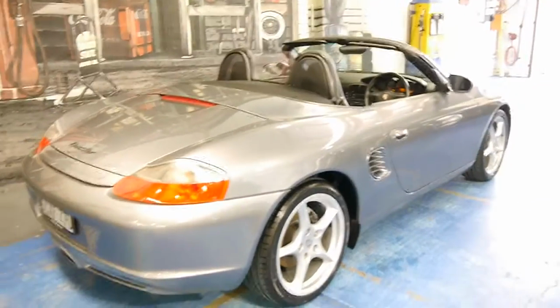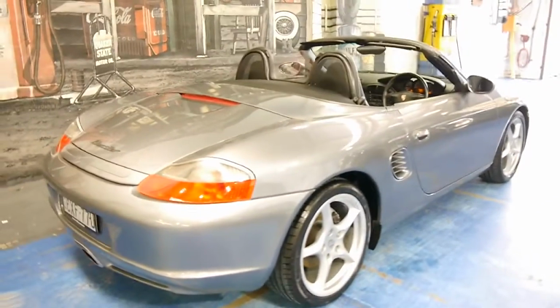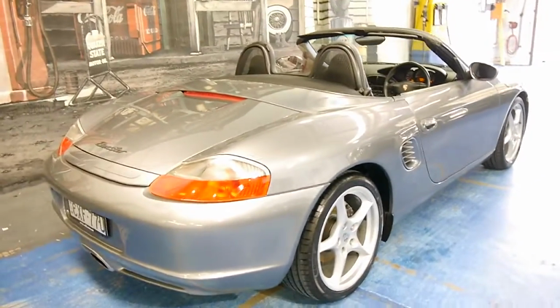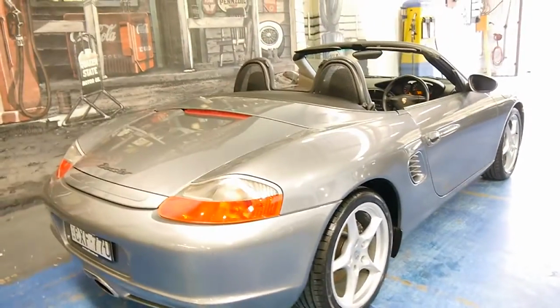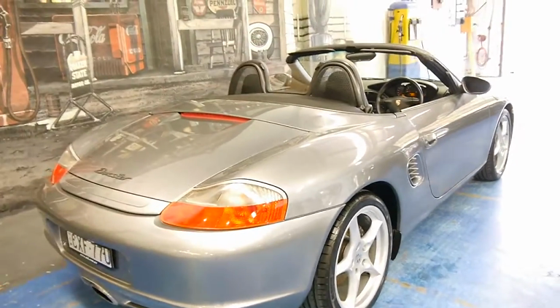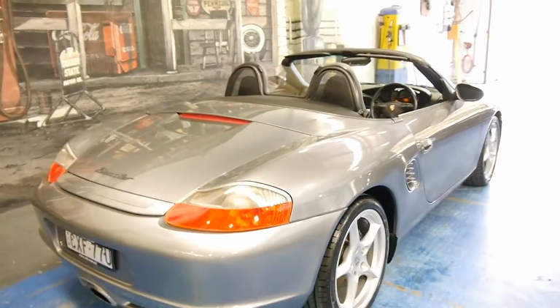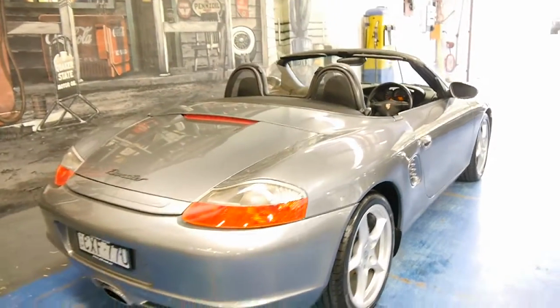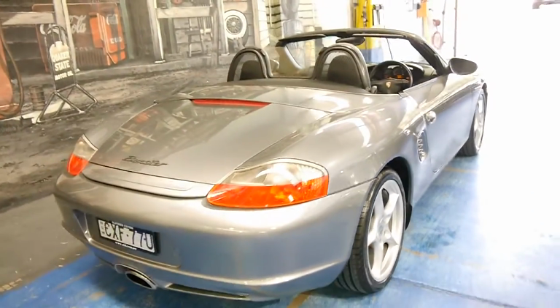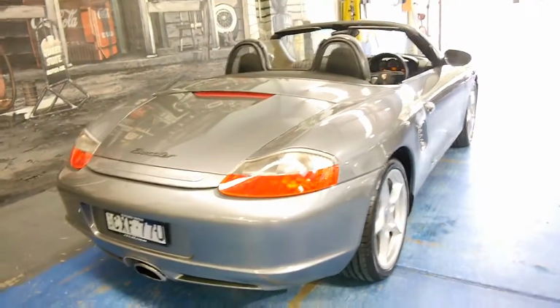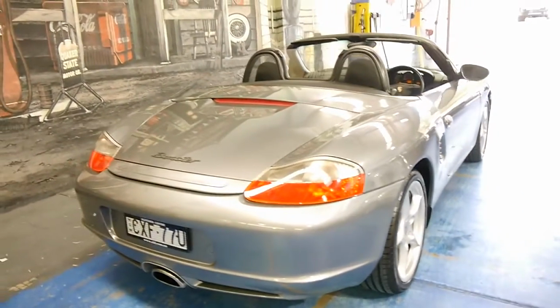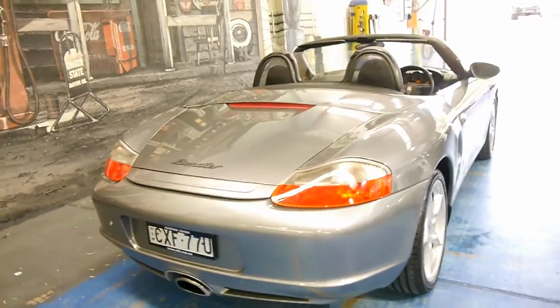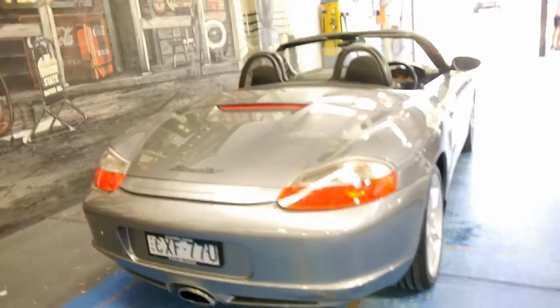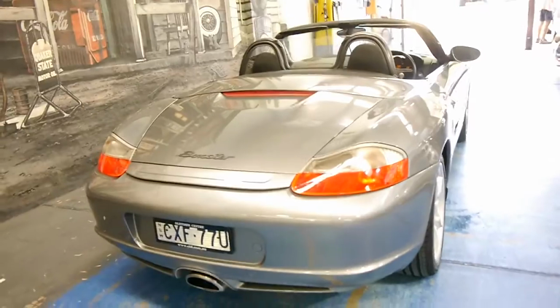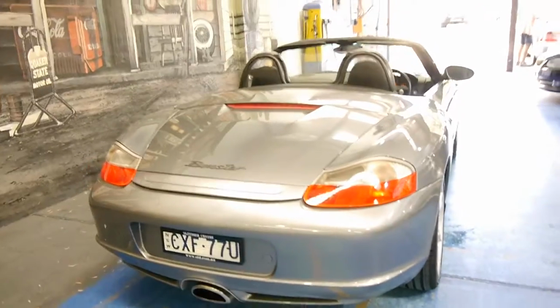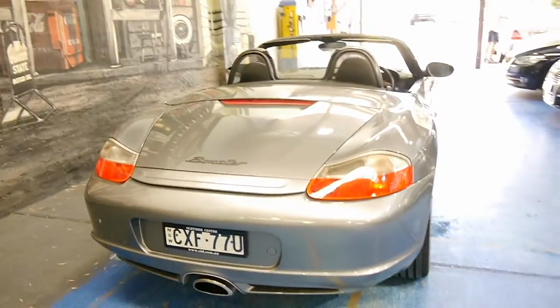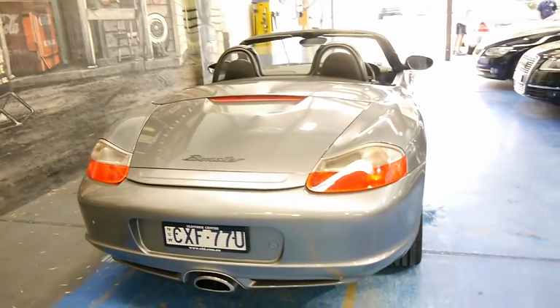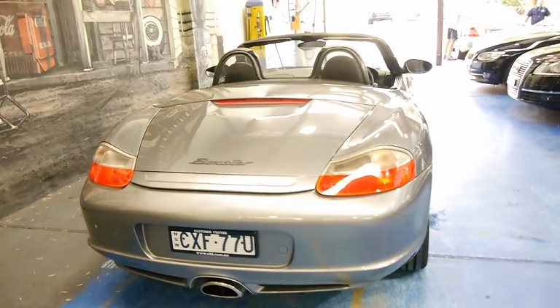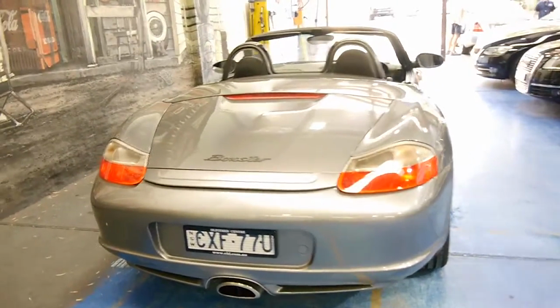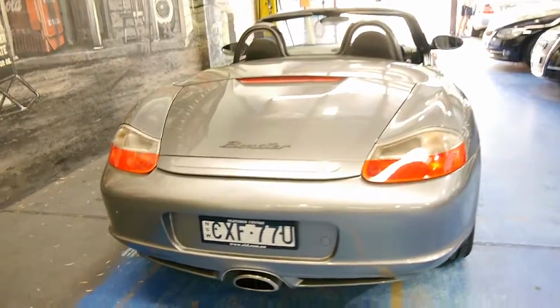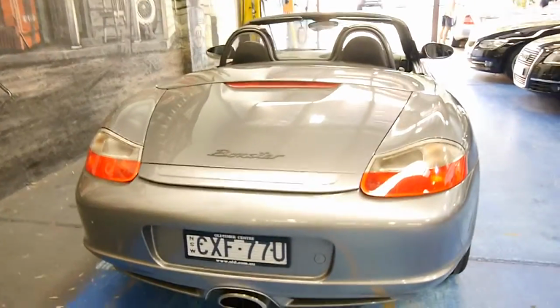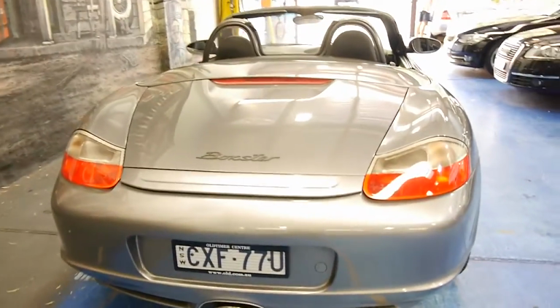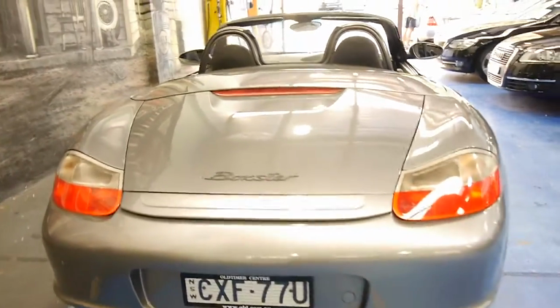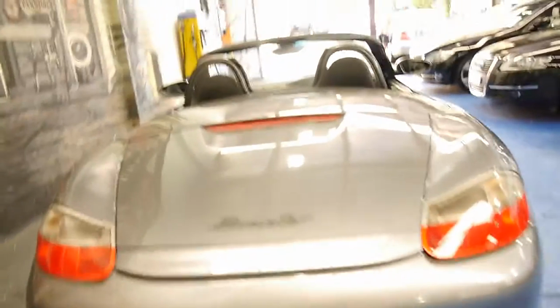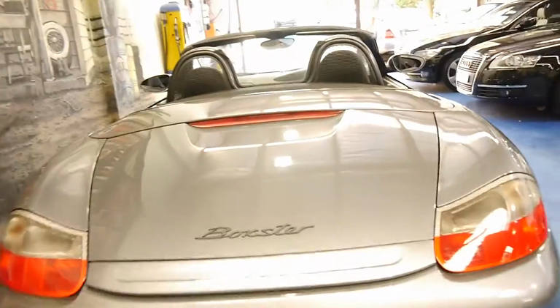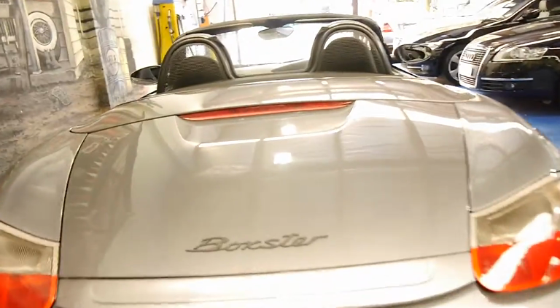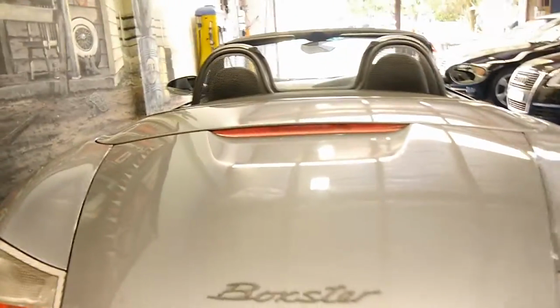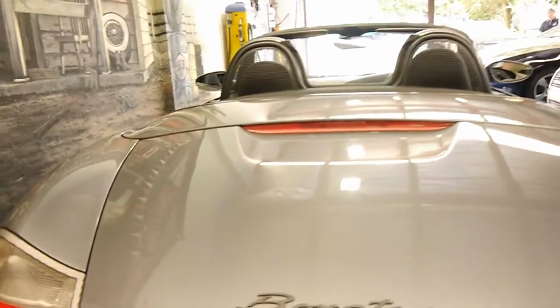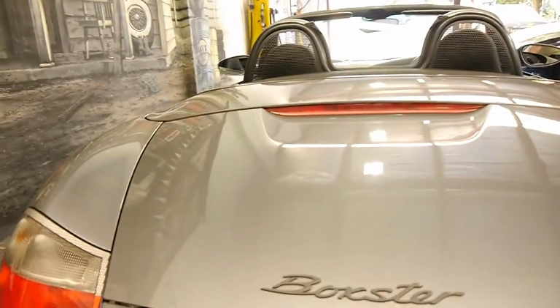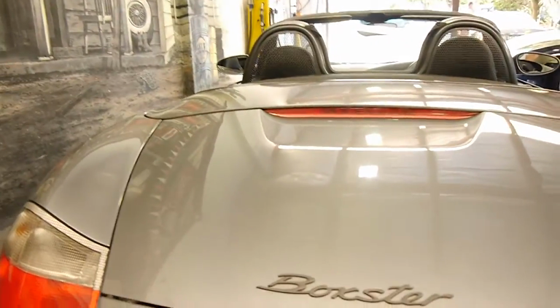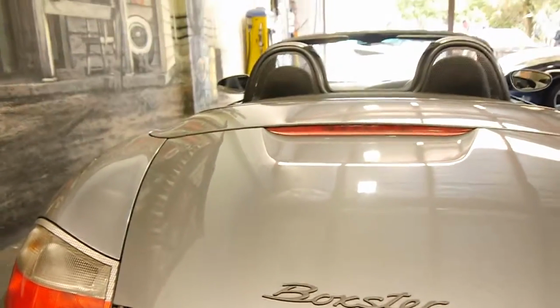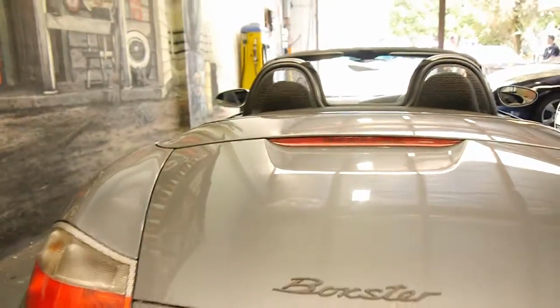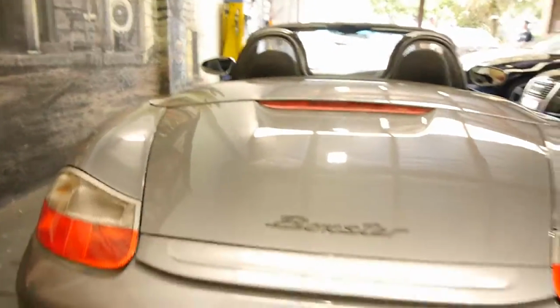The wheels are in good condition. The body is excellent and the leather is also very, very good. At the click of a button you can raise the rear spoiler.